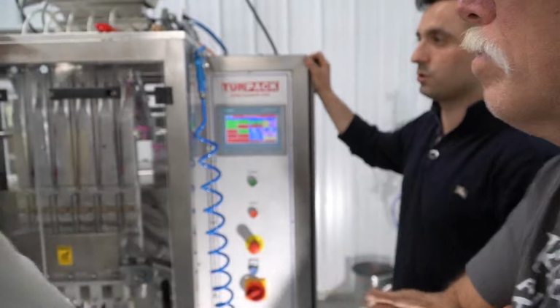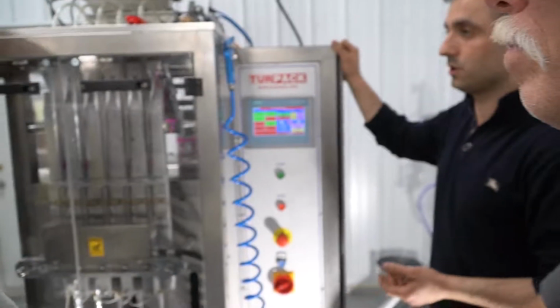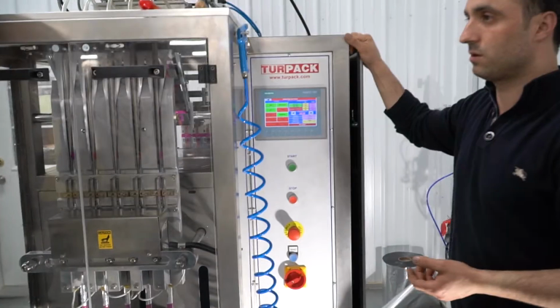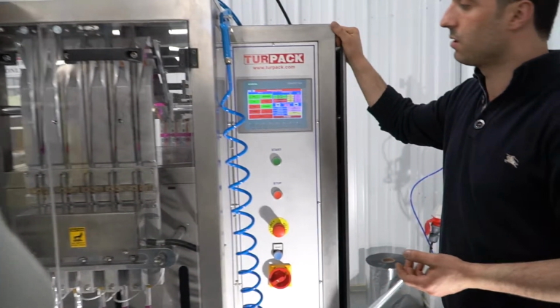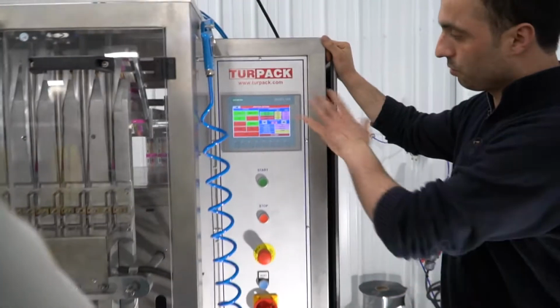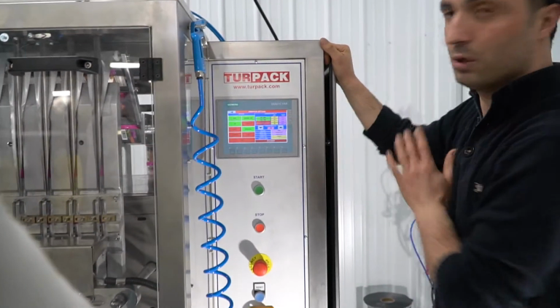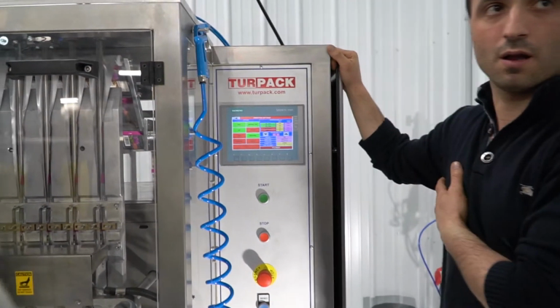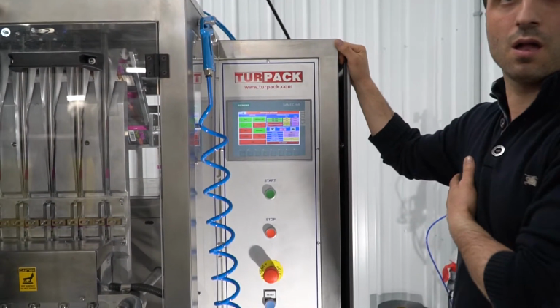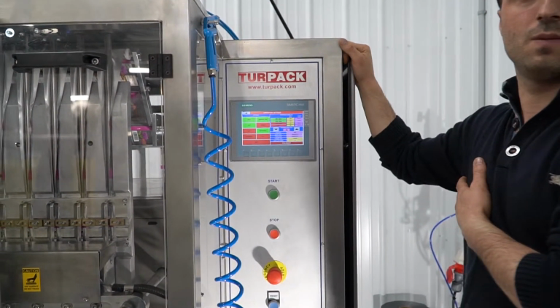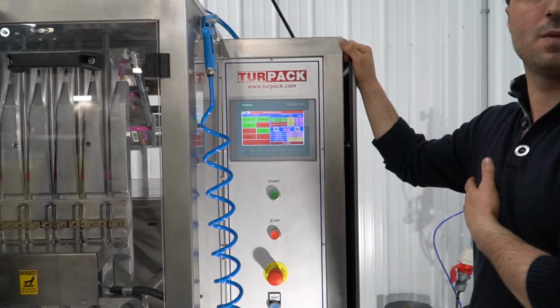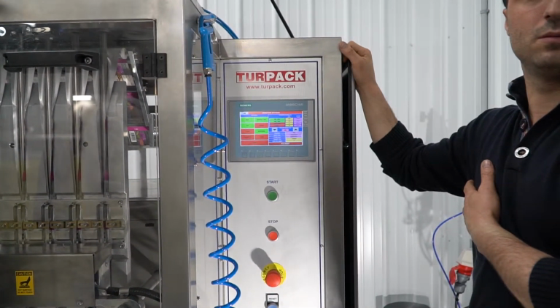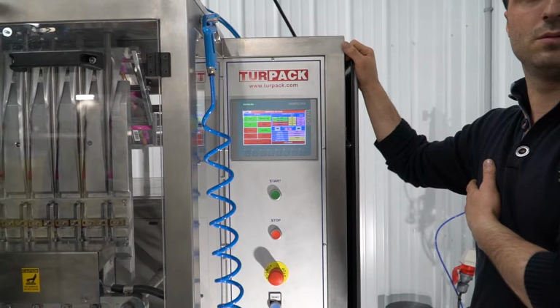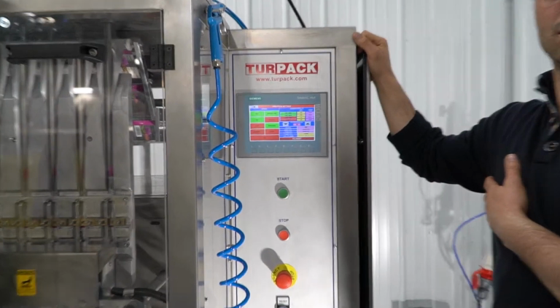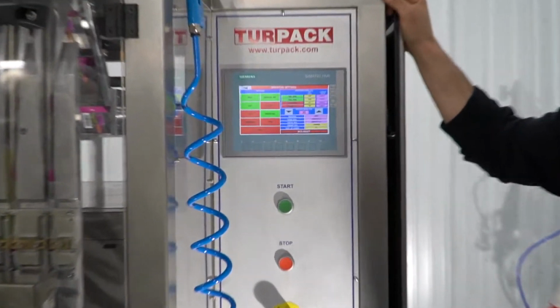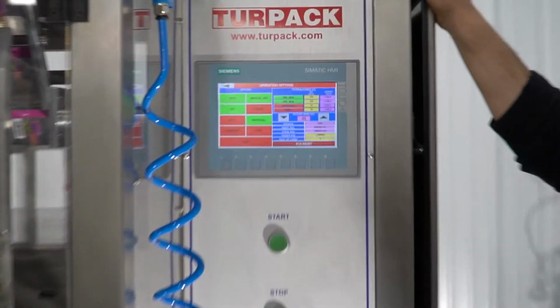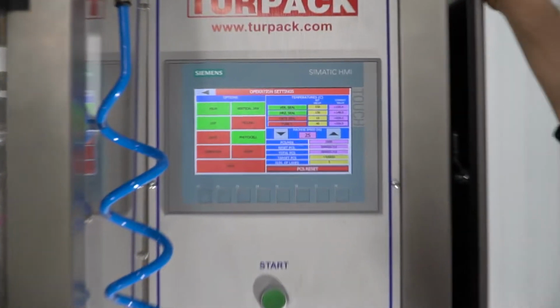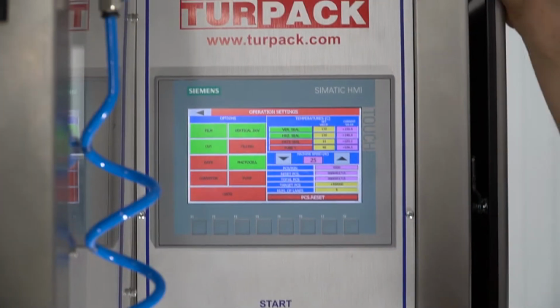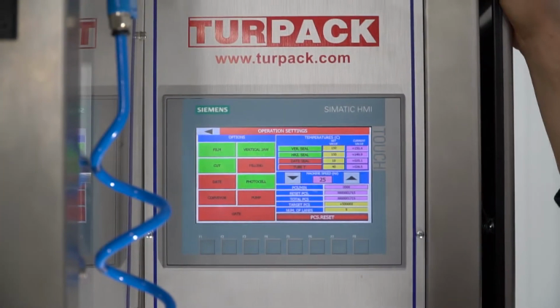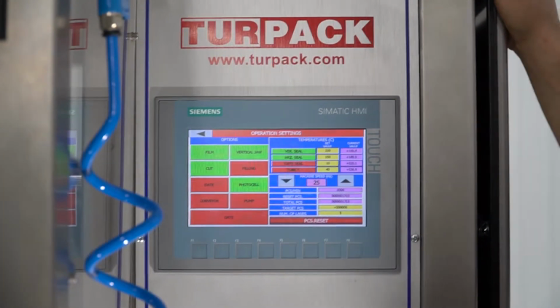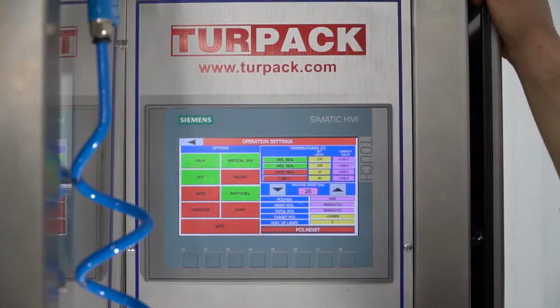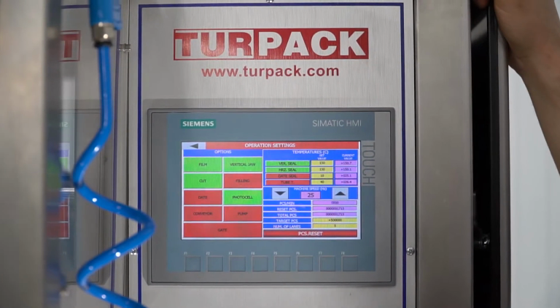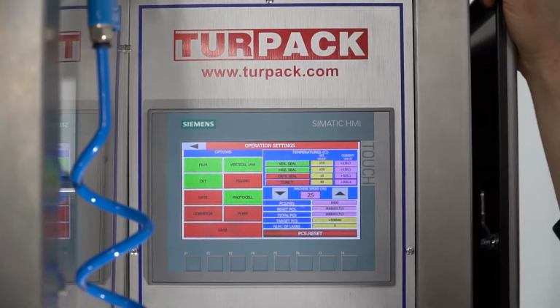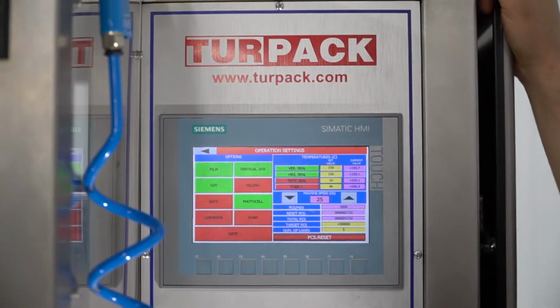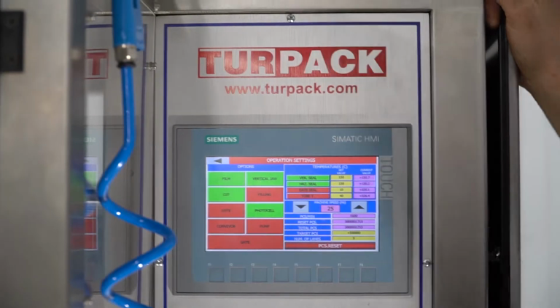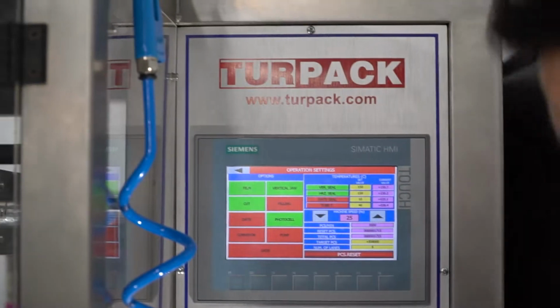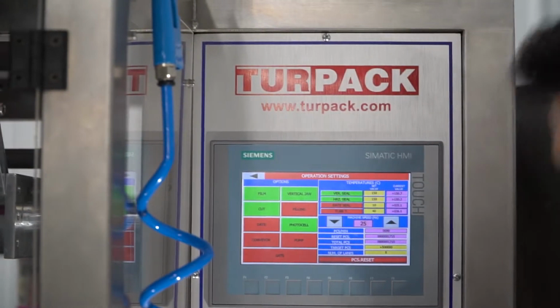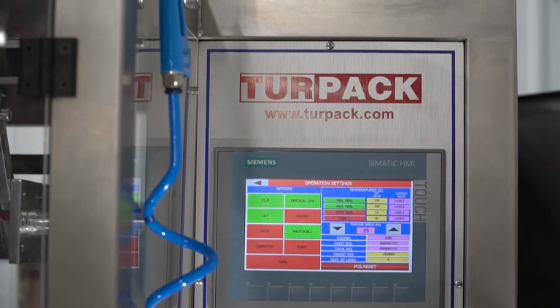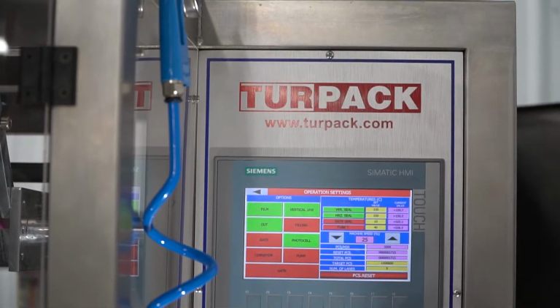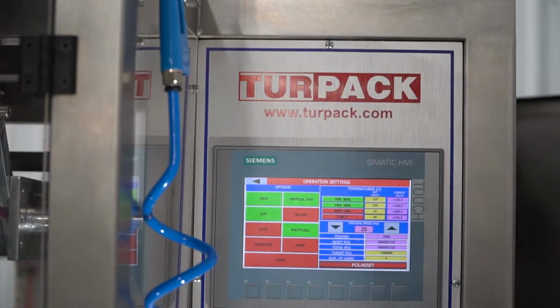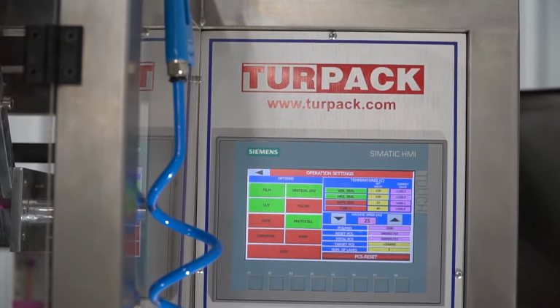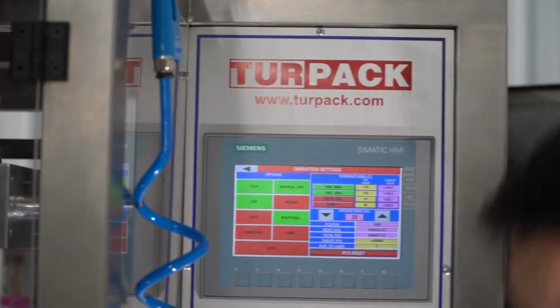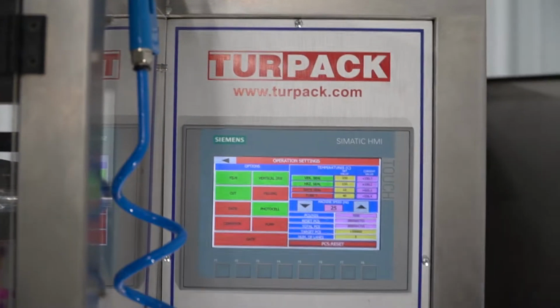Operation settings page. This is the page where you have the command to run all of the features on the machine. Whatever is green is active, whatever is red is non-active.